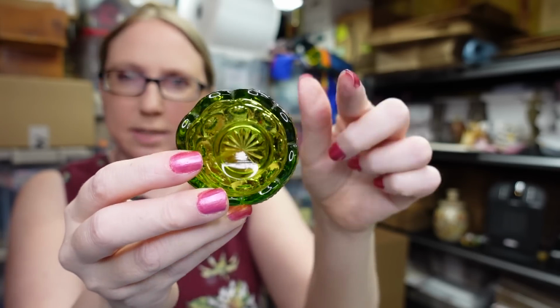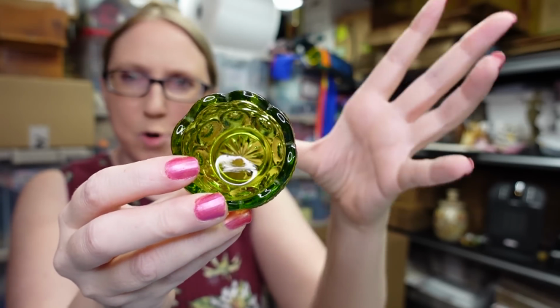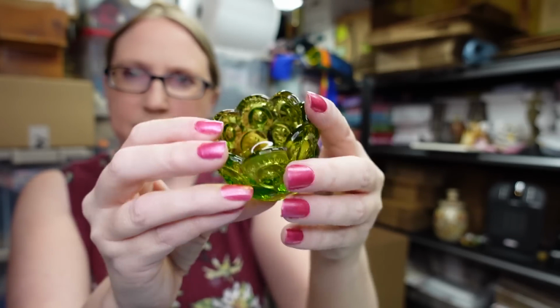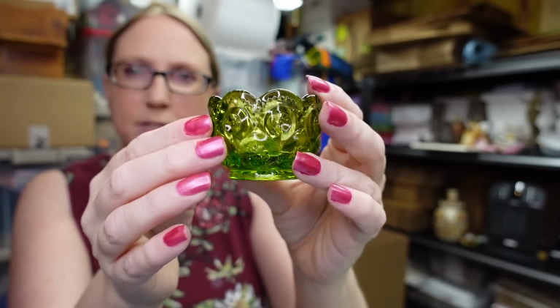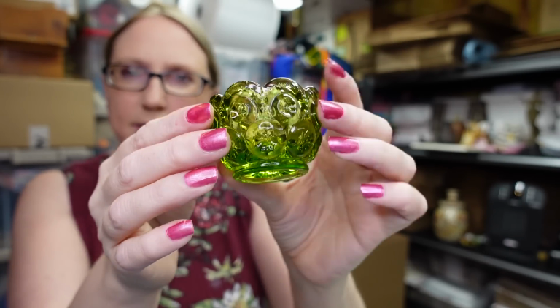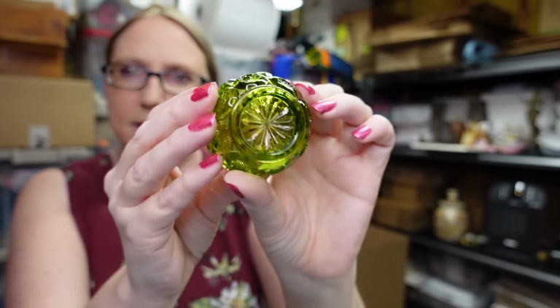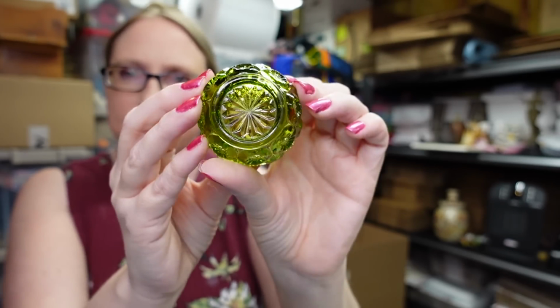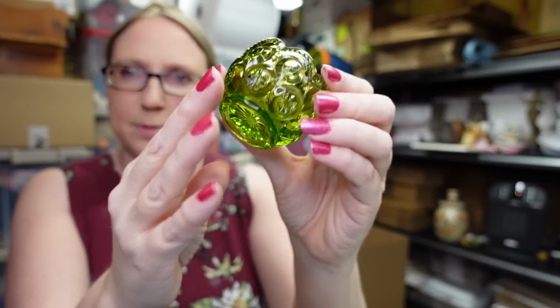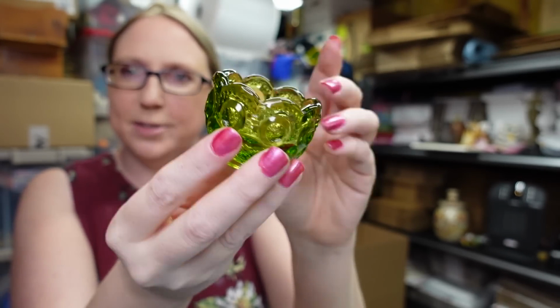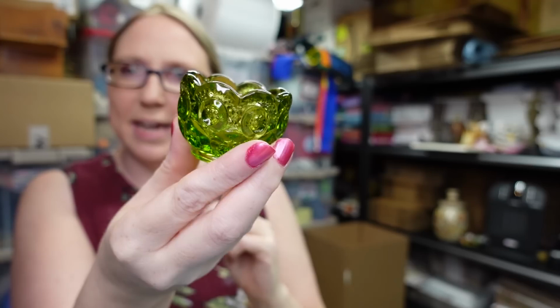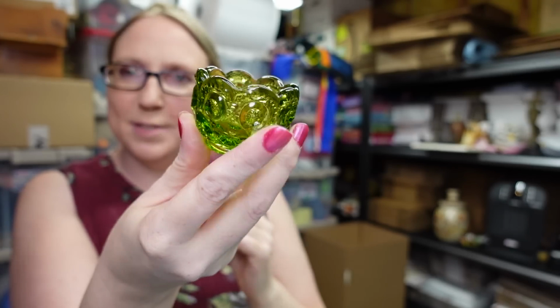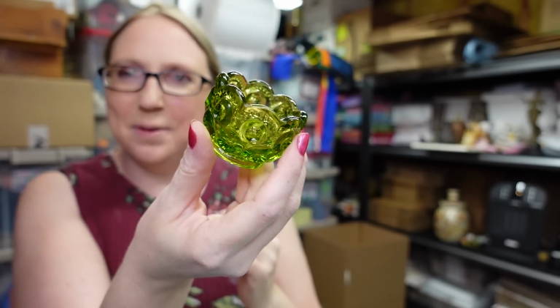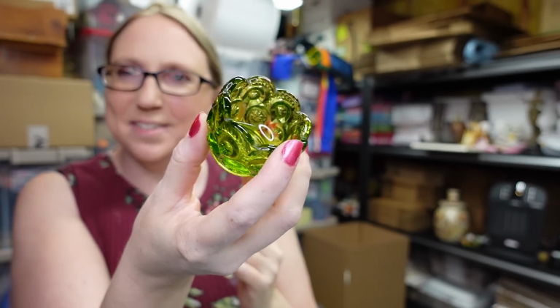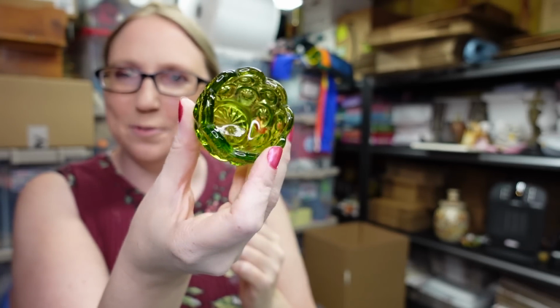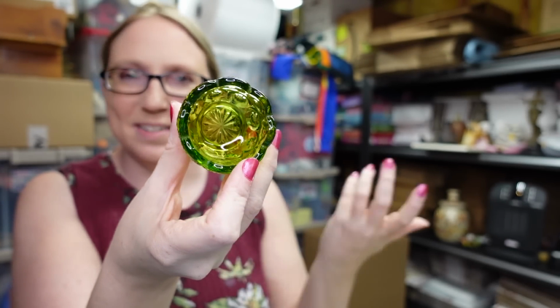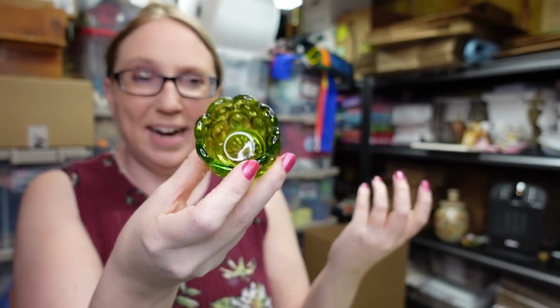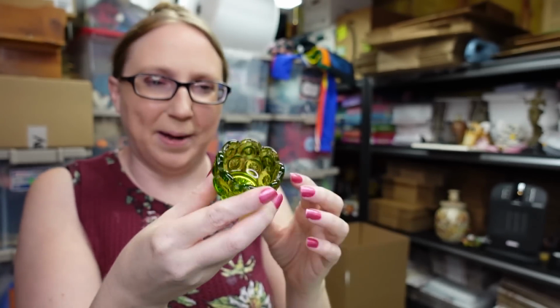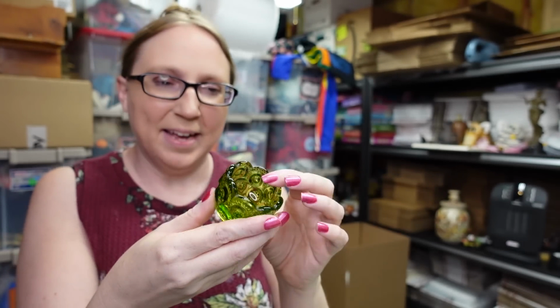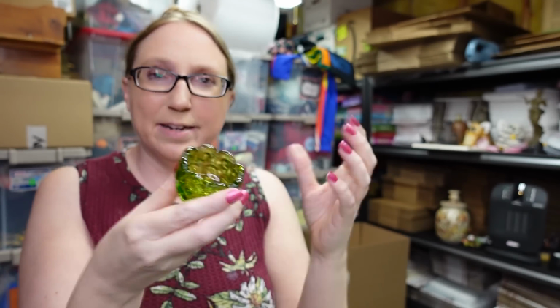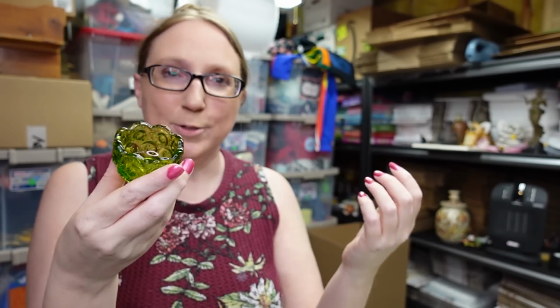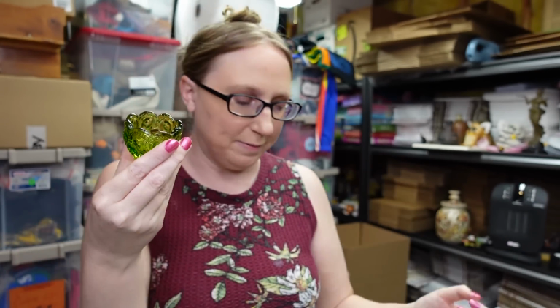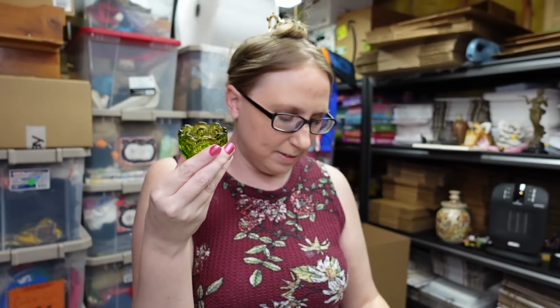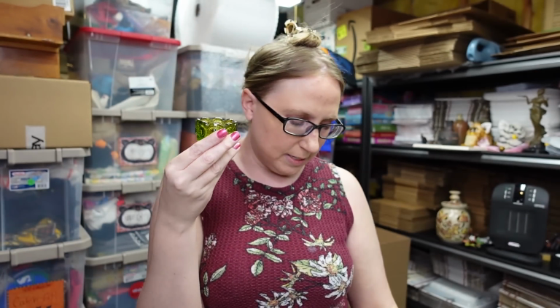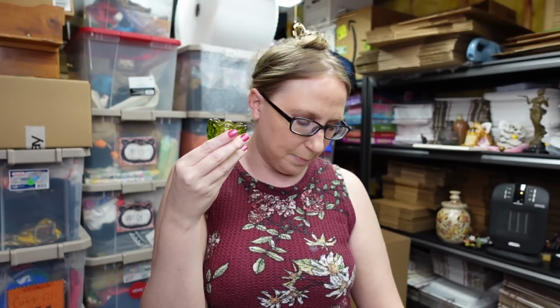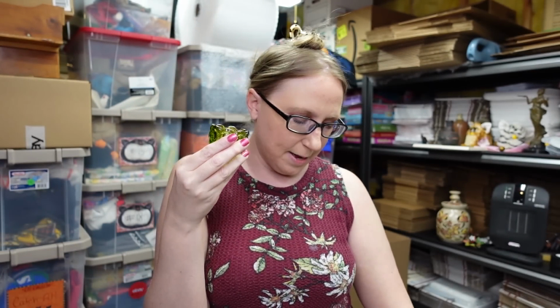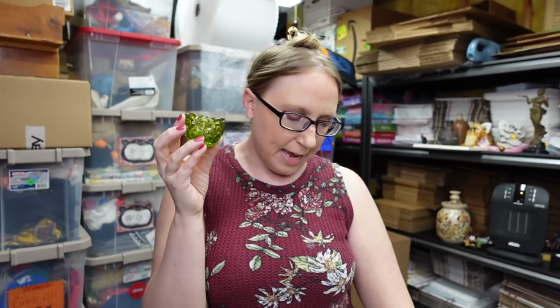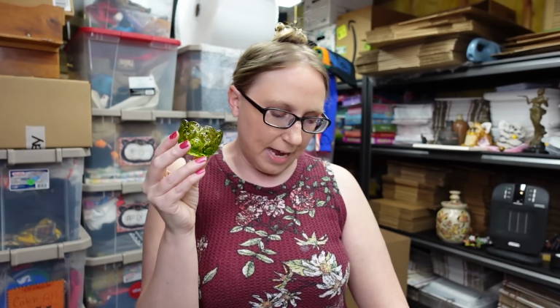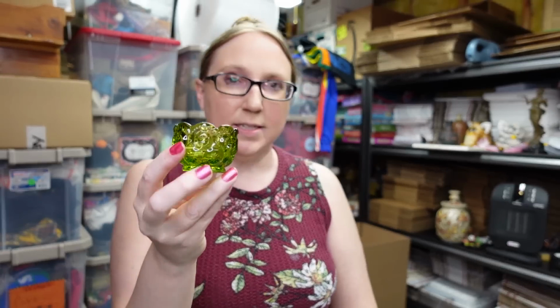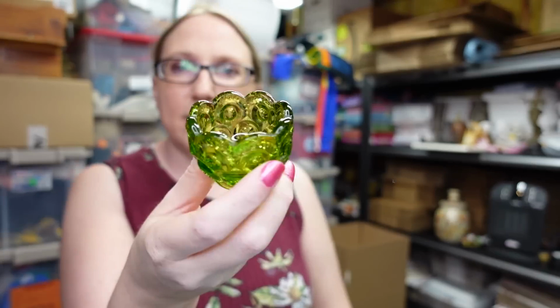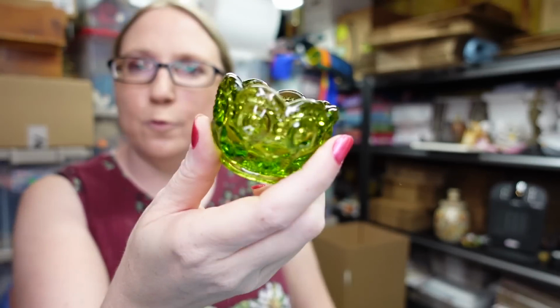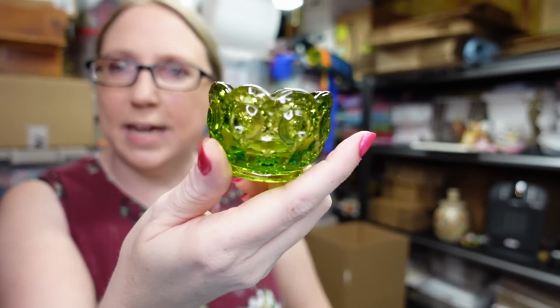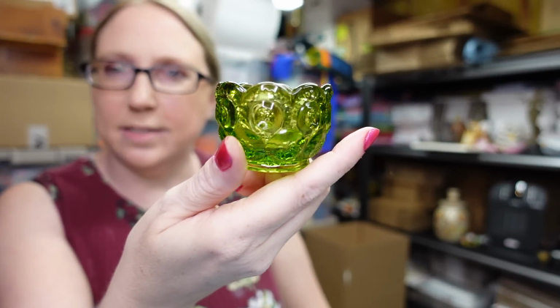At one yard sale I picked up this really small Ellie Smith moon and stars open salt cellar. Really cute — I had never seen one of these before out and about. It was only 25 cents, so I decided to pick it up and listed it for ten dollars.